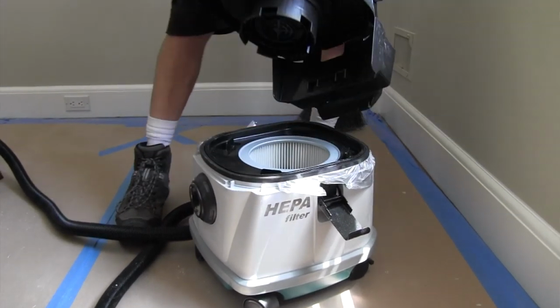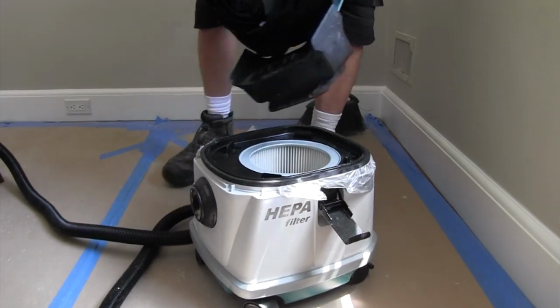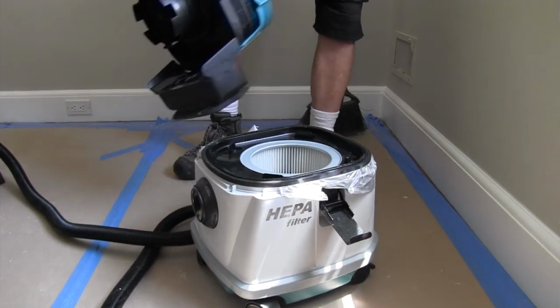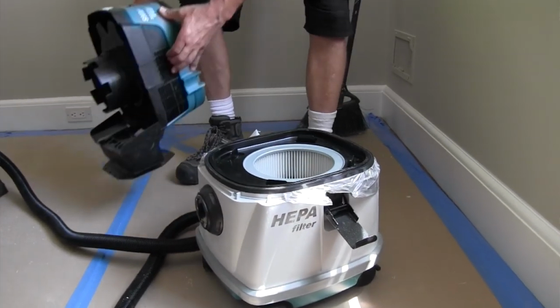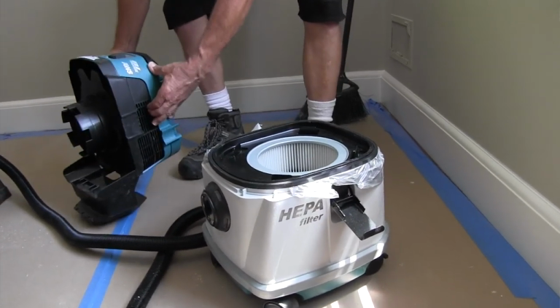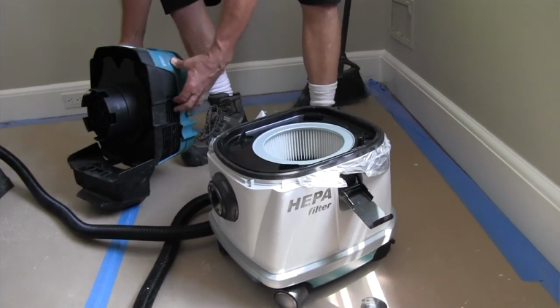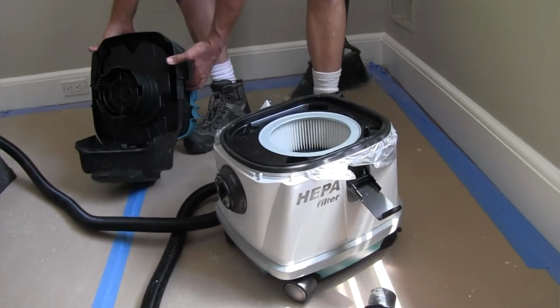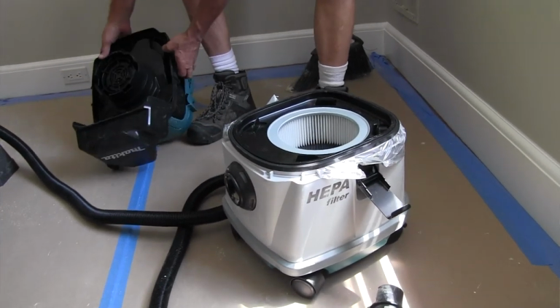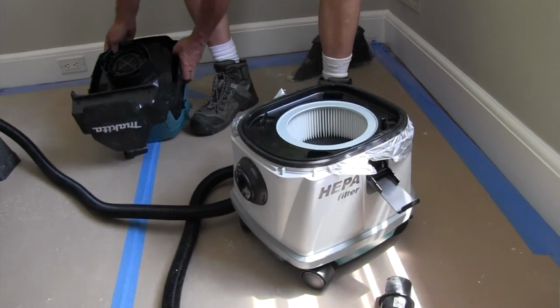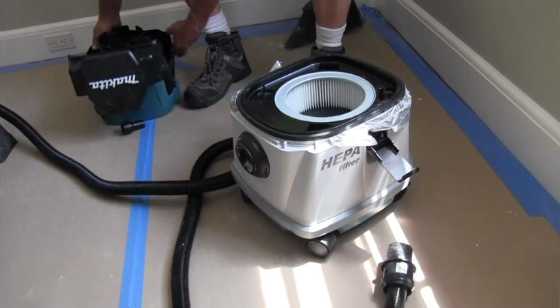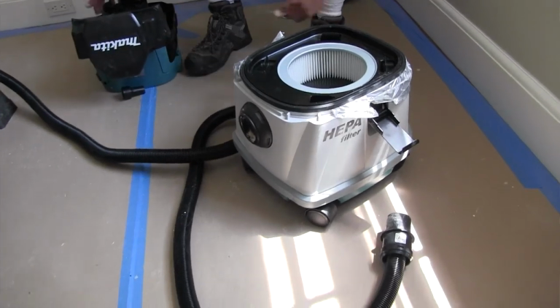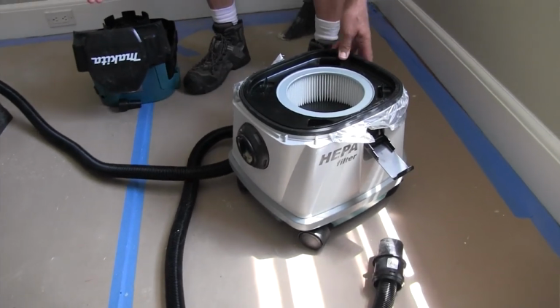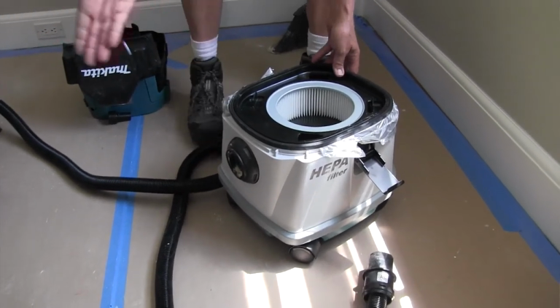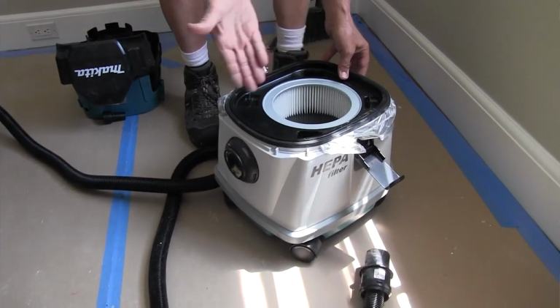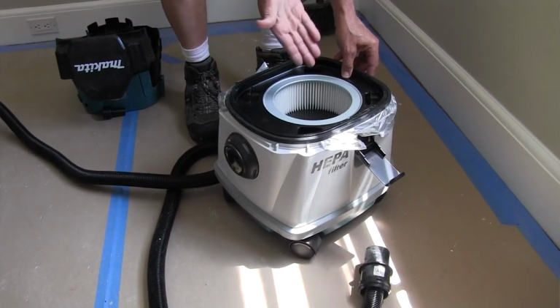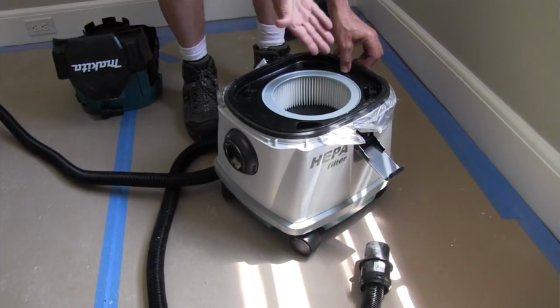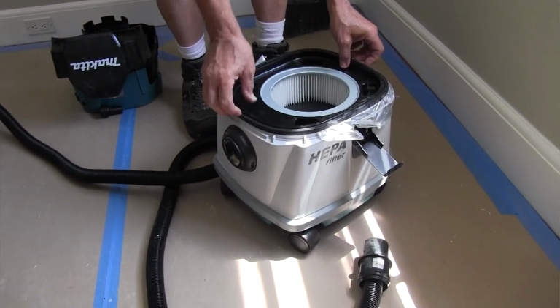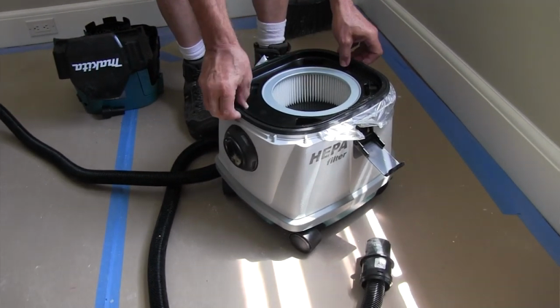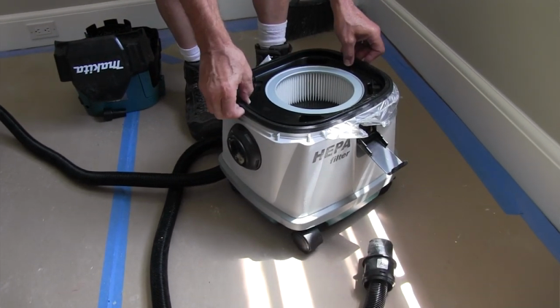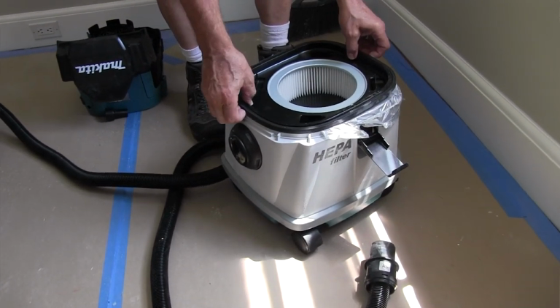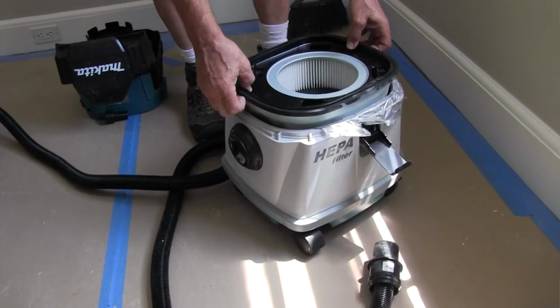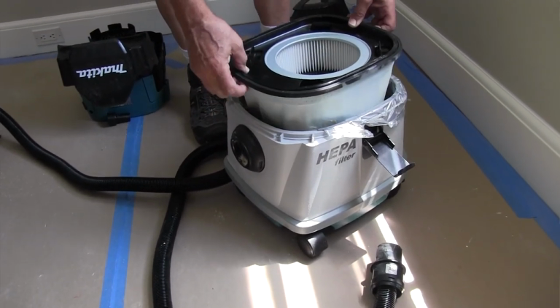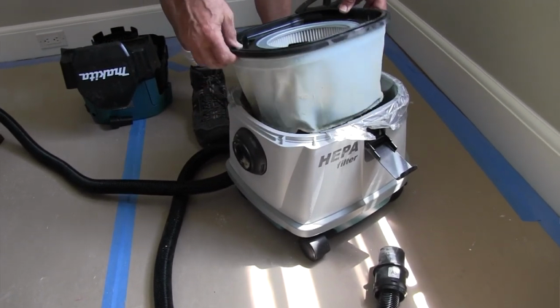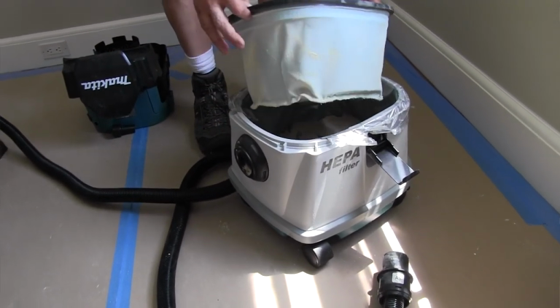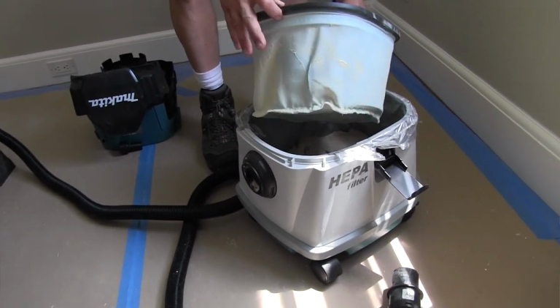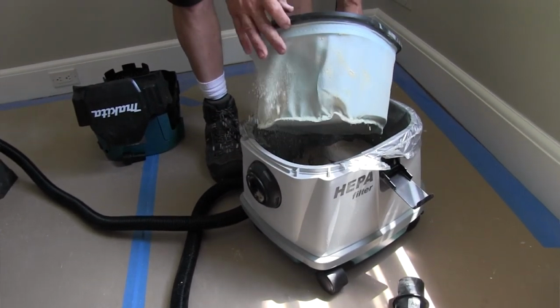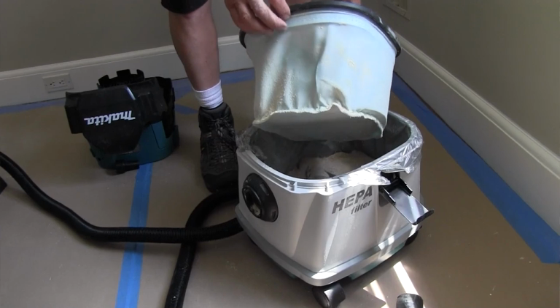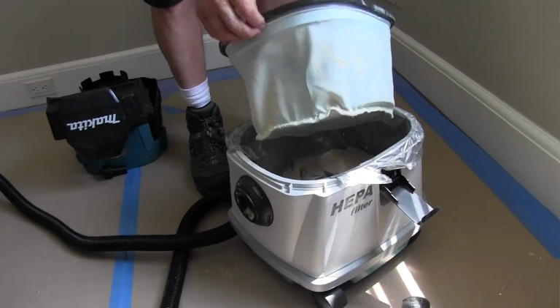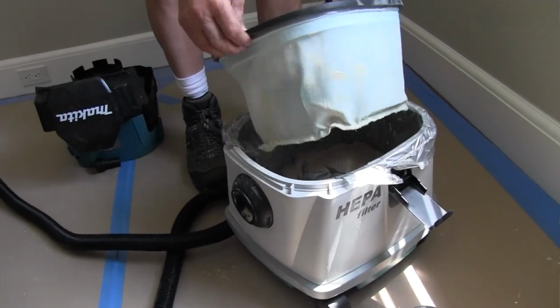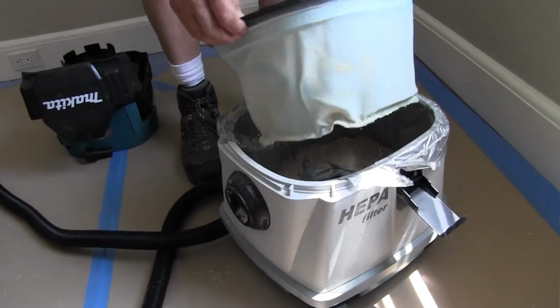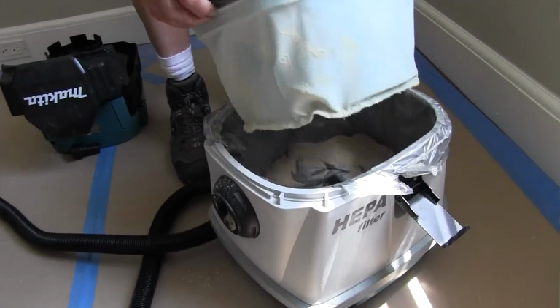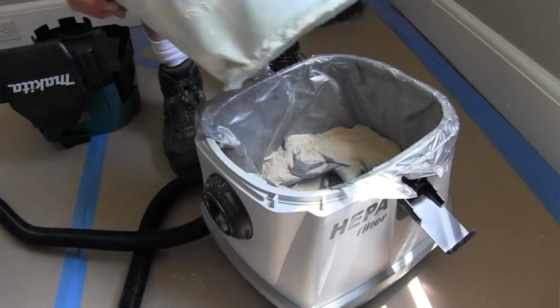The vacuum capacity is small — I do want to talk about that. We figured we'd get a day or two of use with heavy cutting, and we were right. But you just empty it.